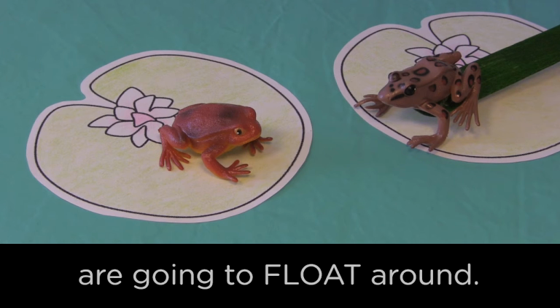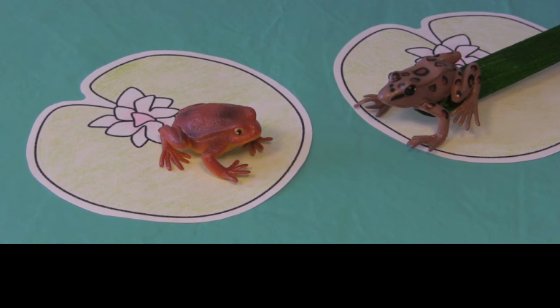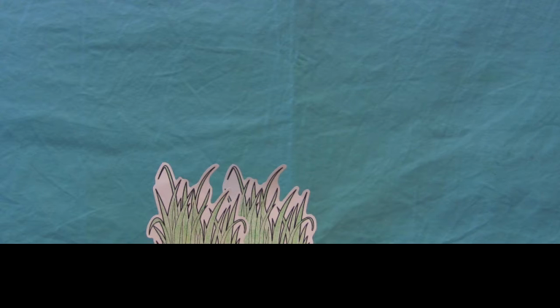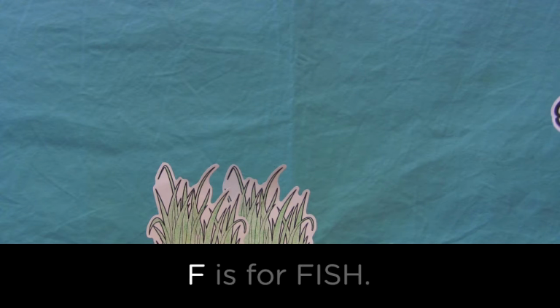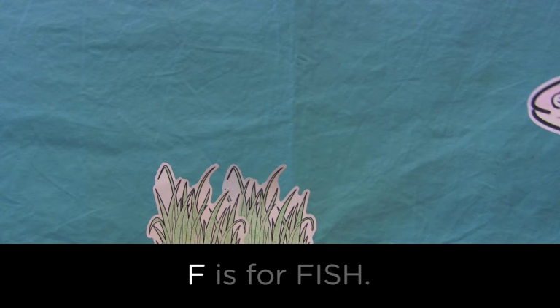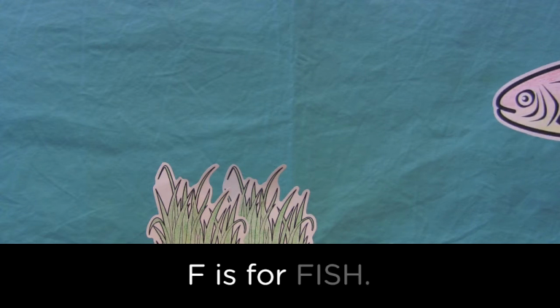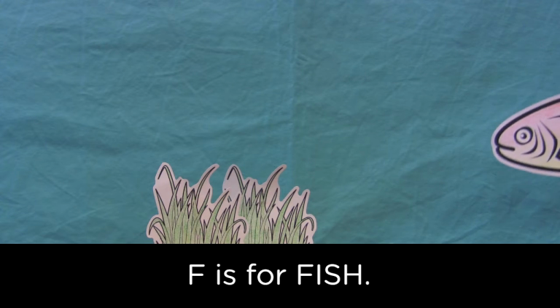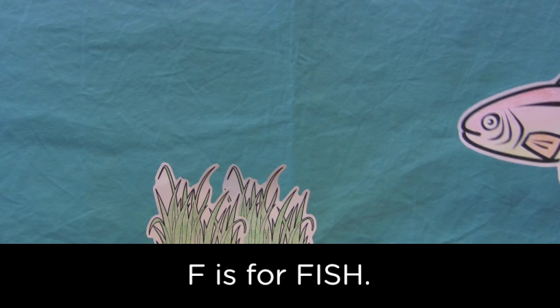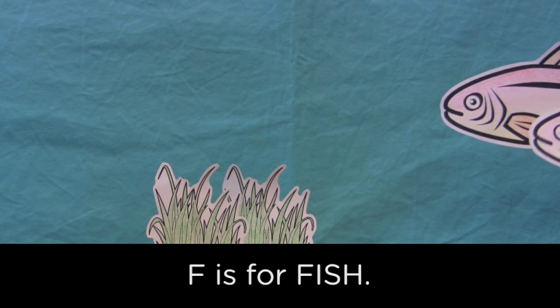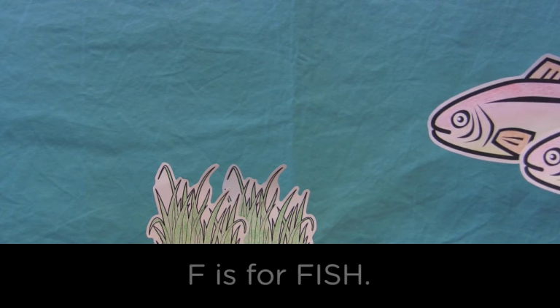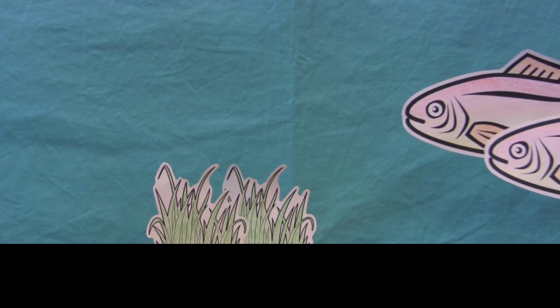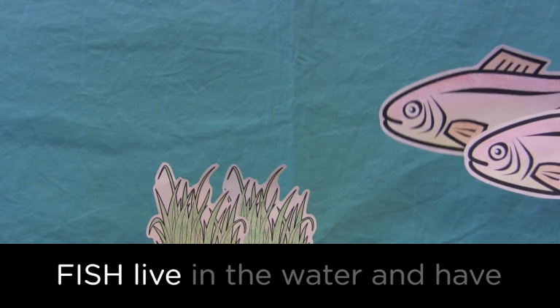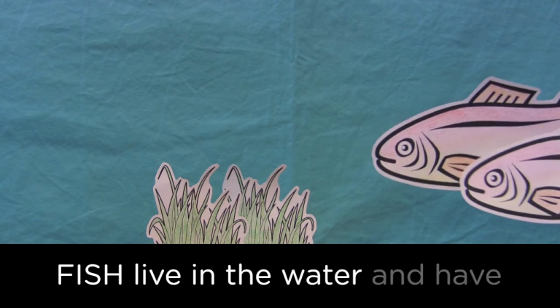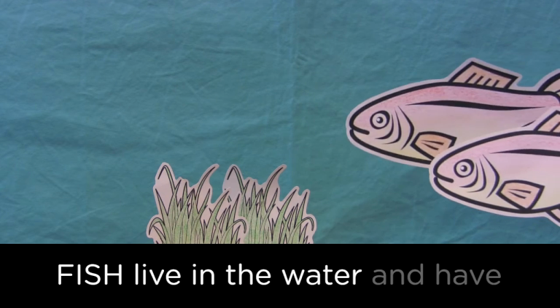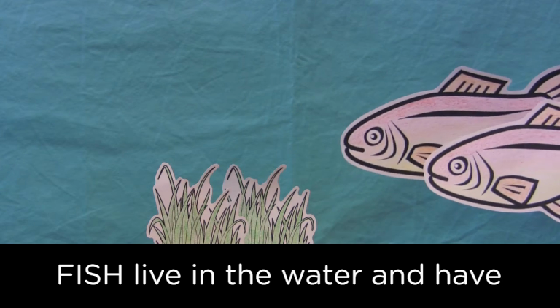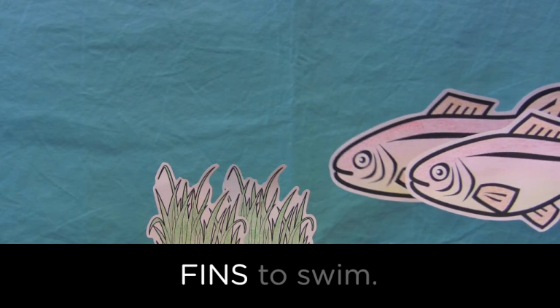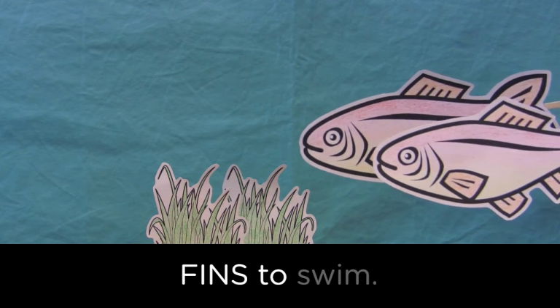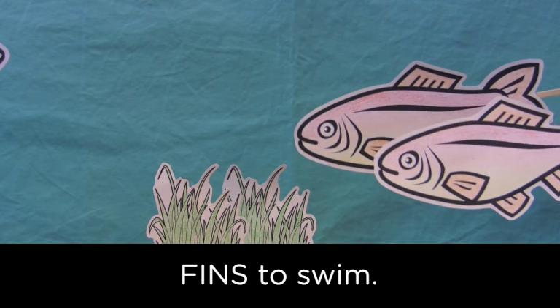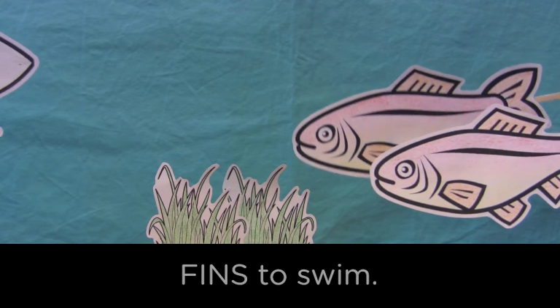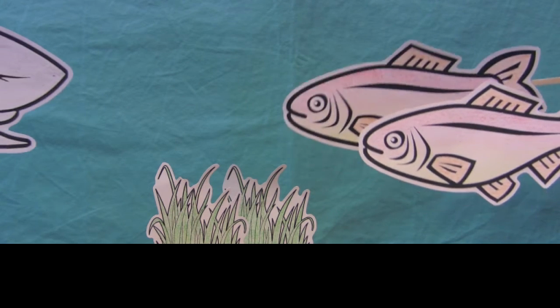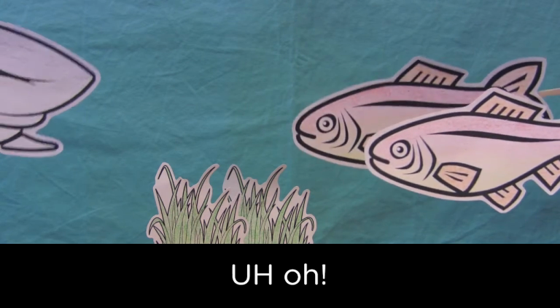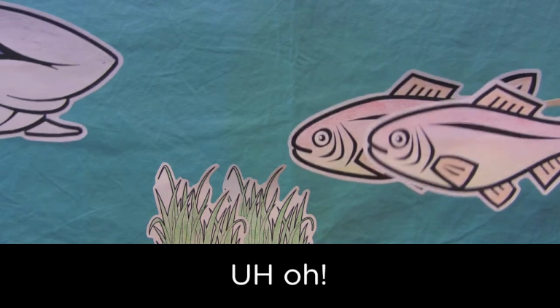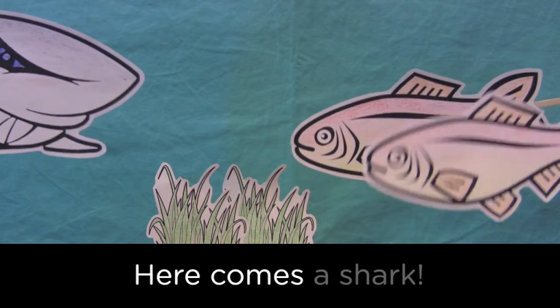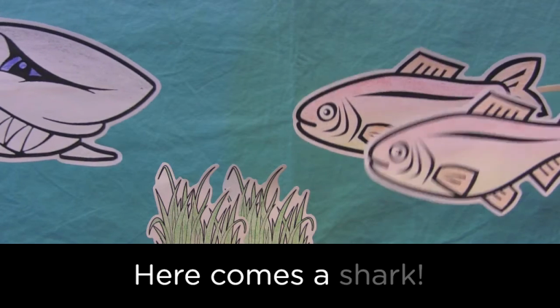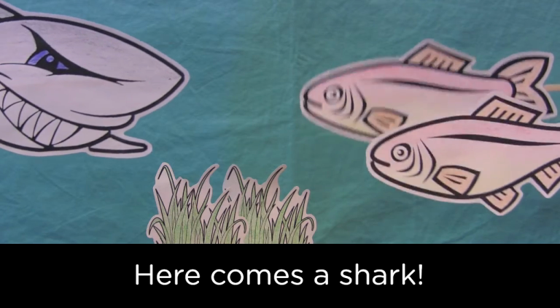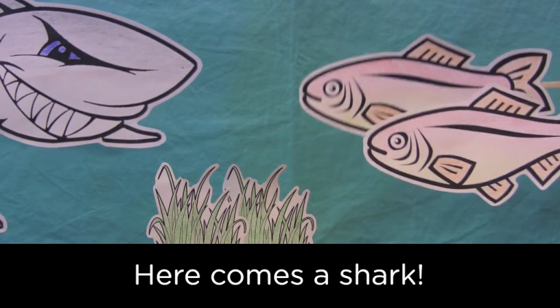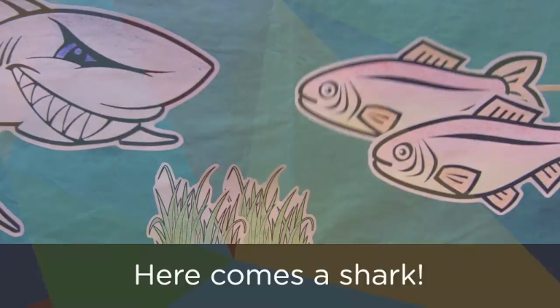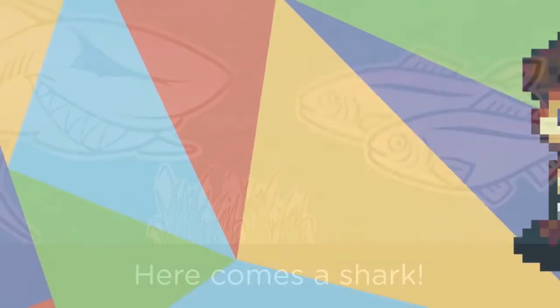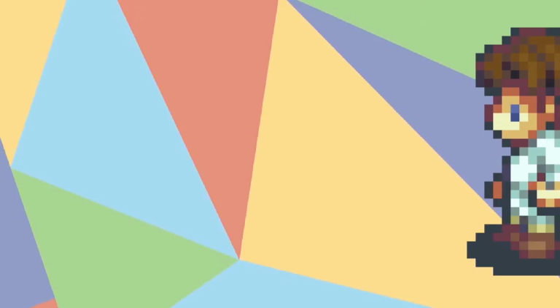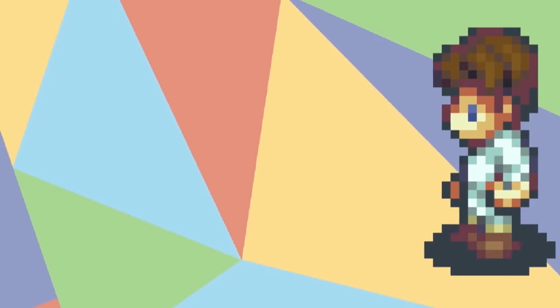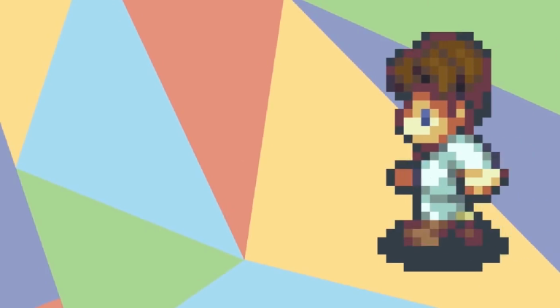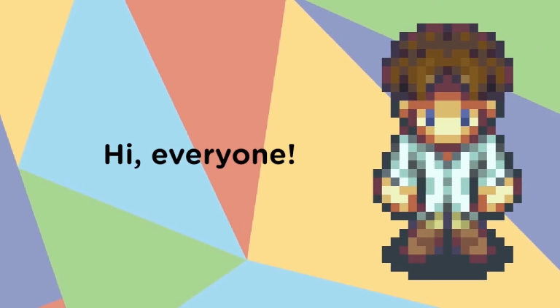F is for fish. Fish live in the water and have fins to swim. Uh-oh, here comes a shark!